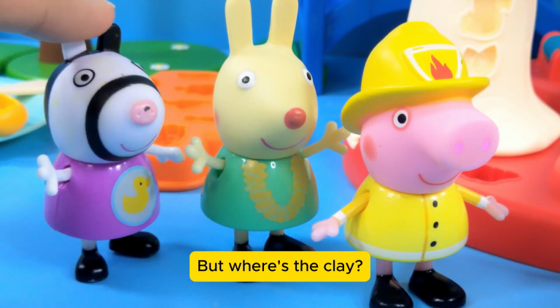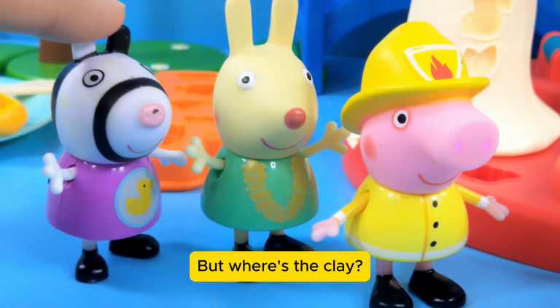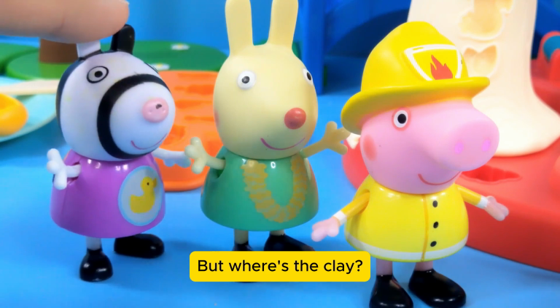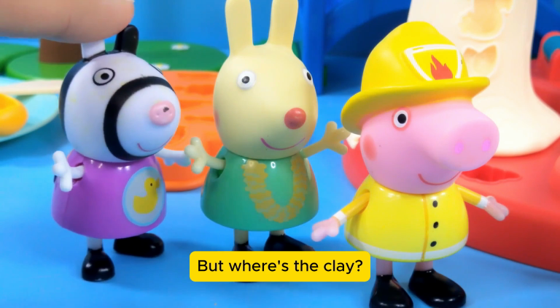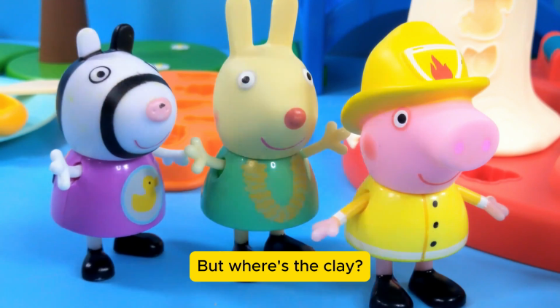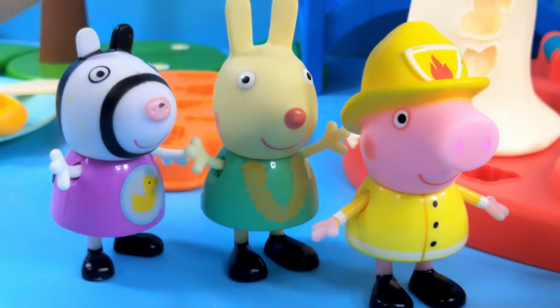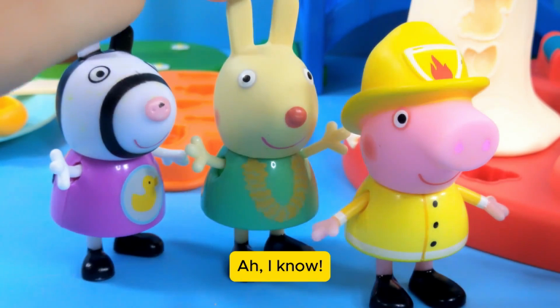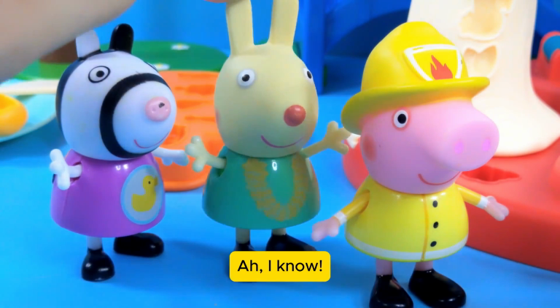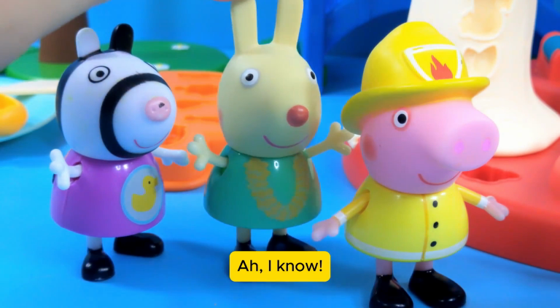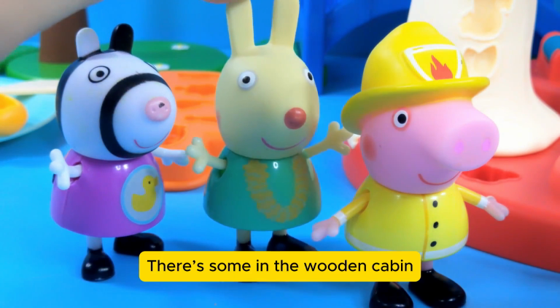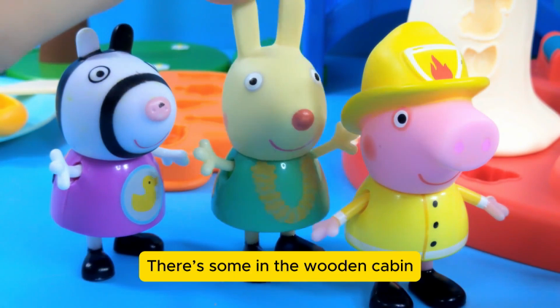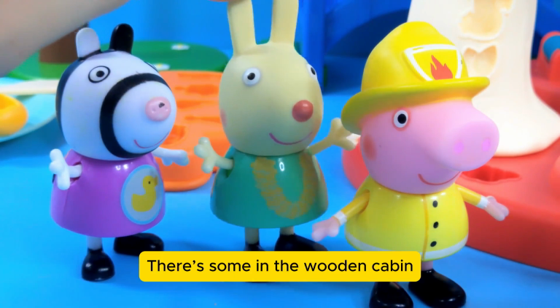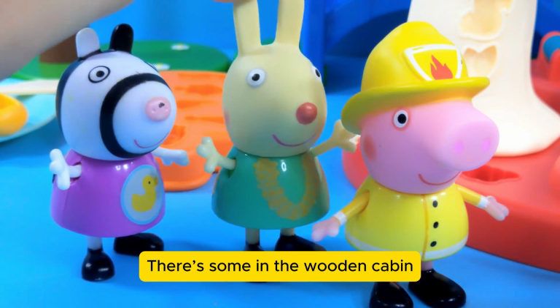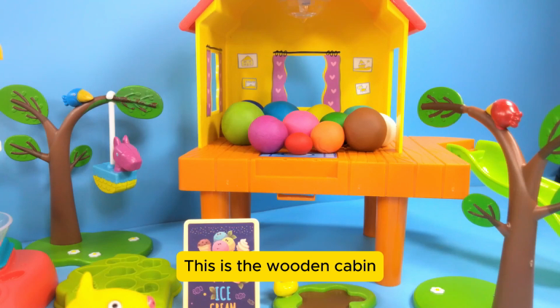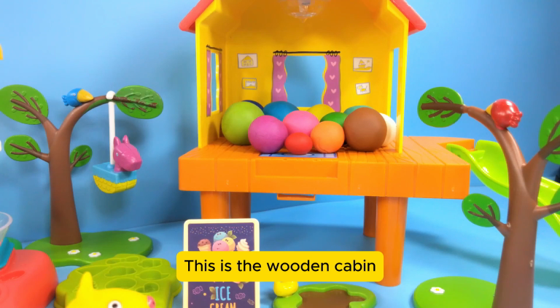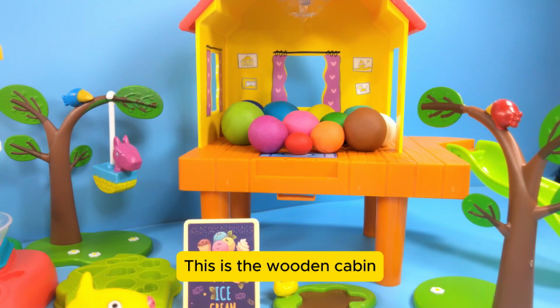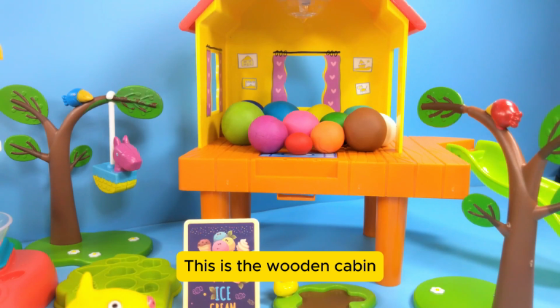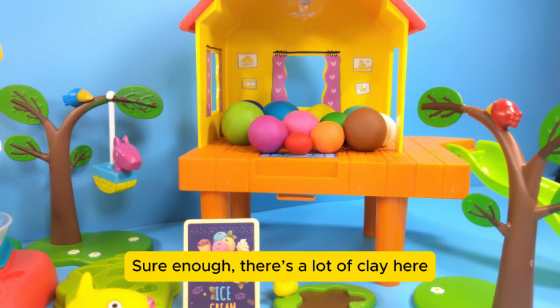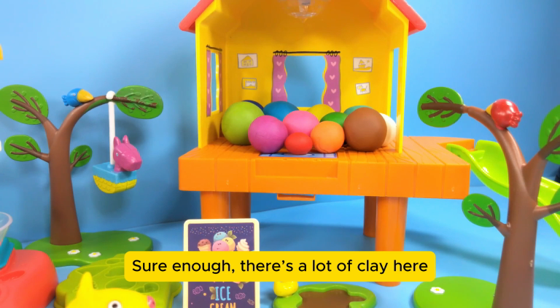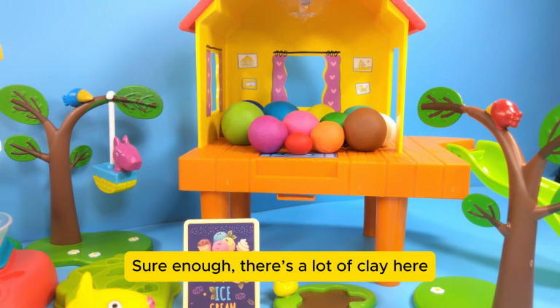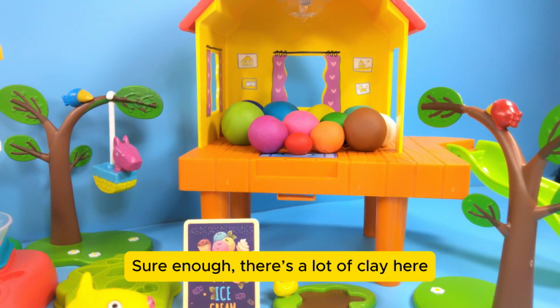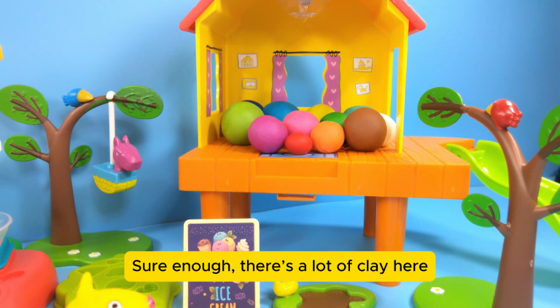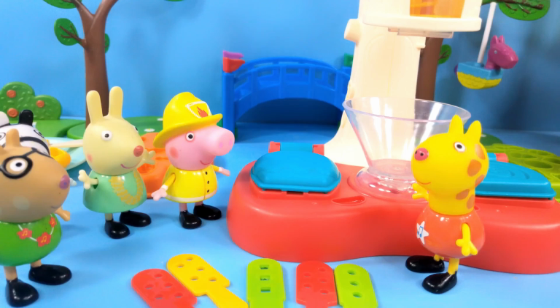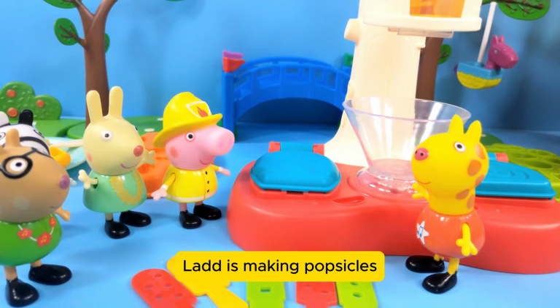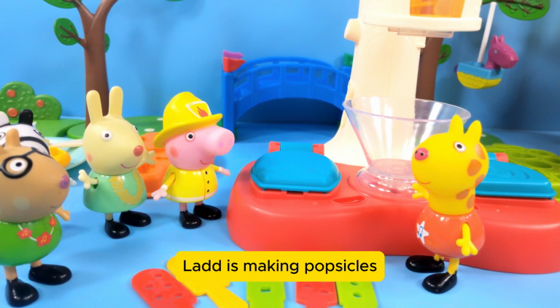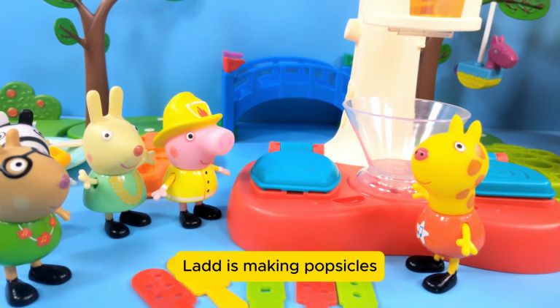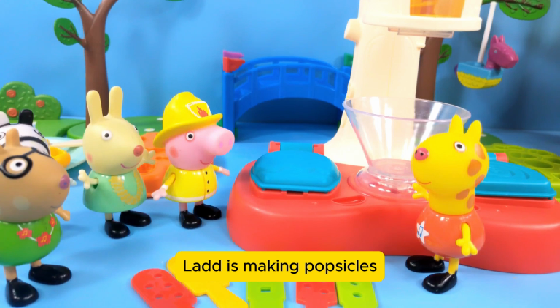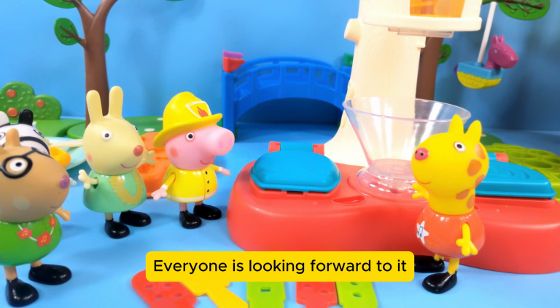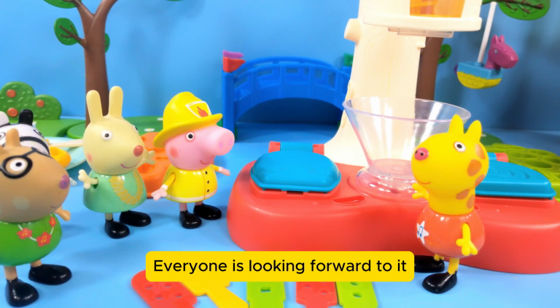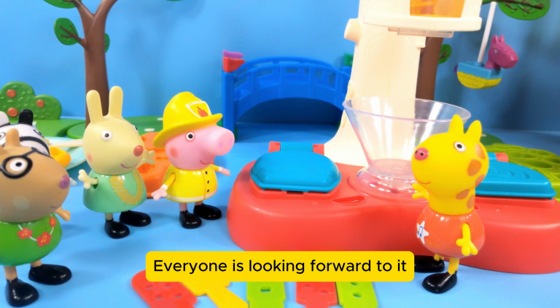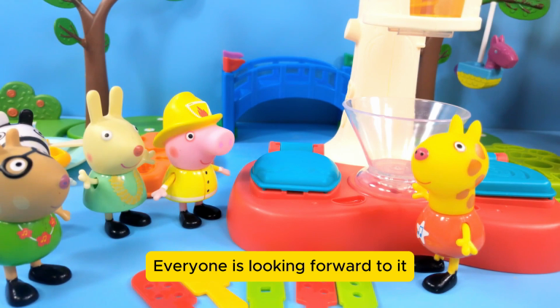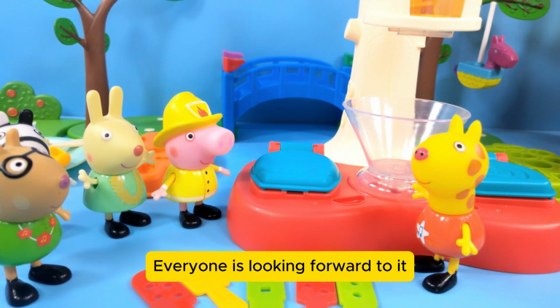But where's the clay? There's some in the wooden cabin. Sure enough, there's a lot of clay here. Lad is making popsicles and everyone is looking forward to it.